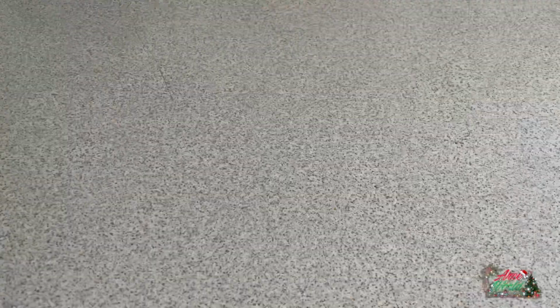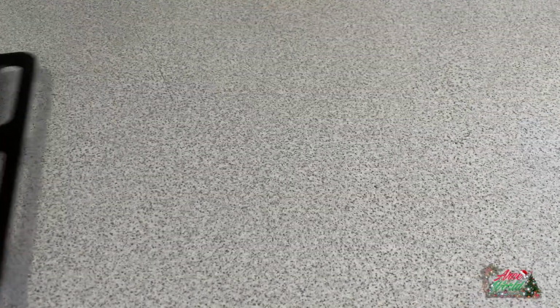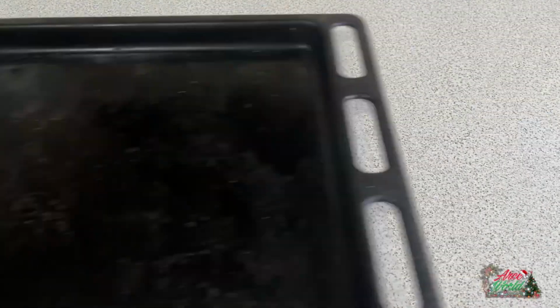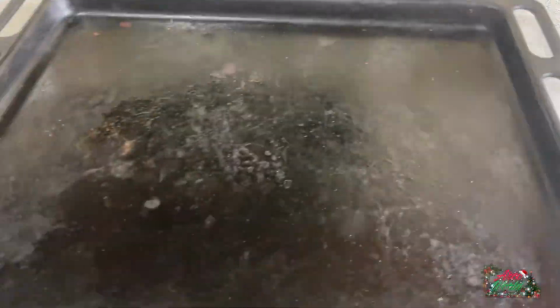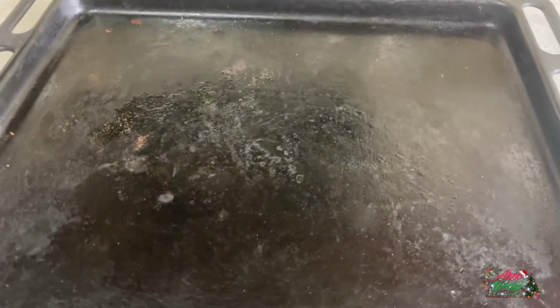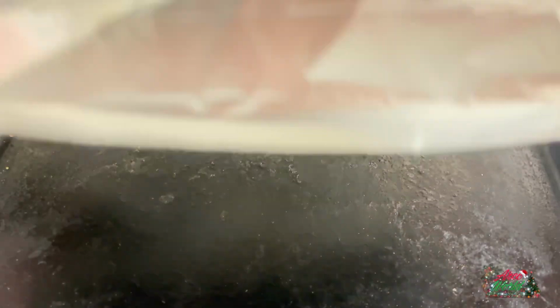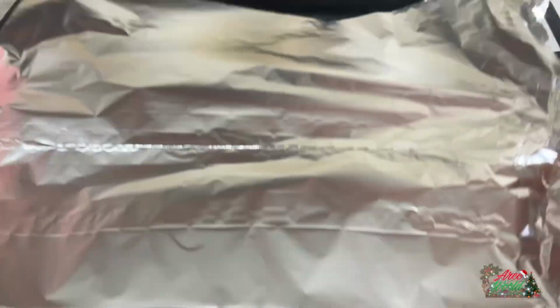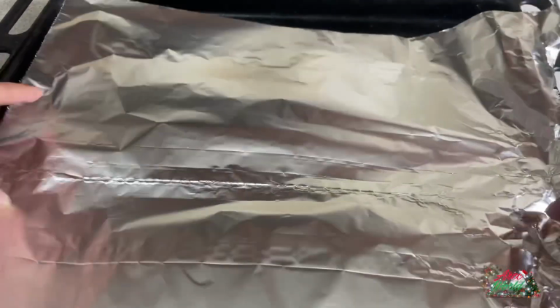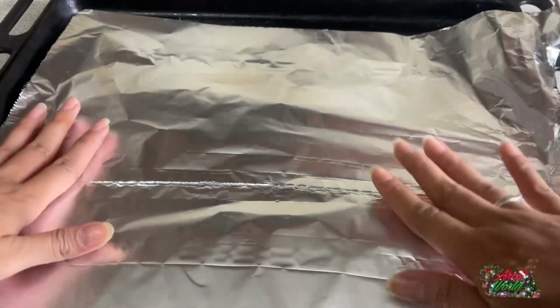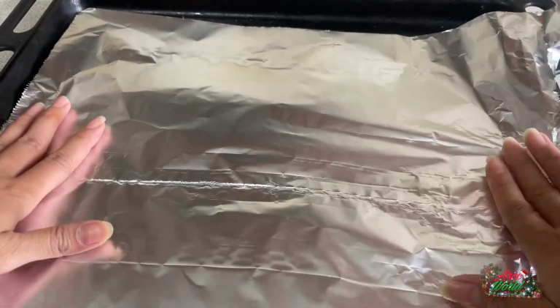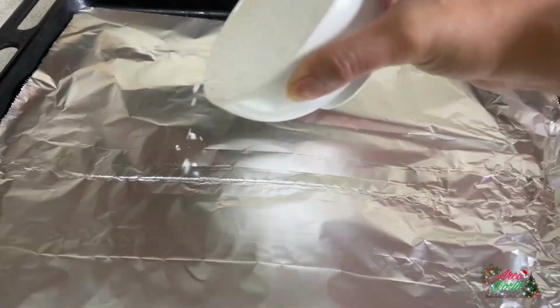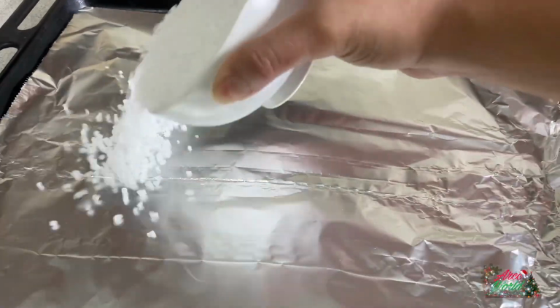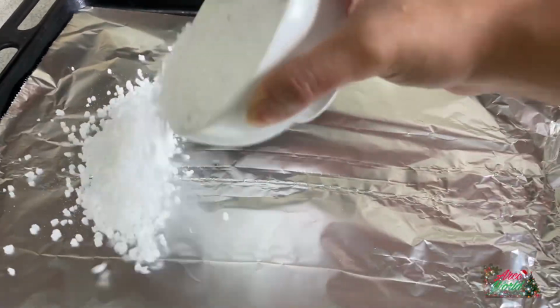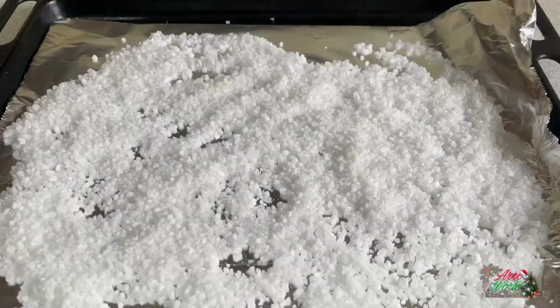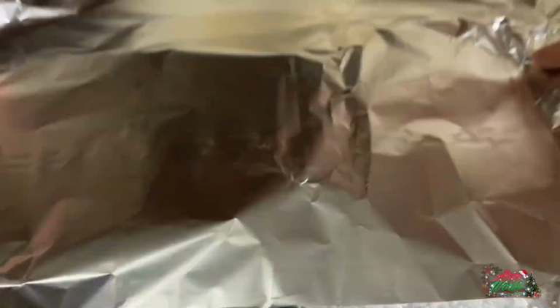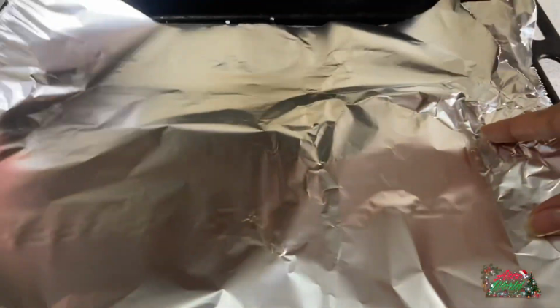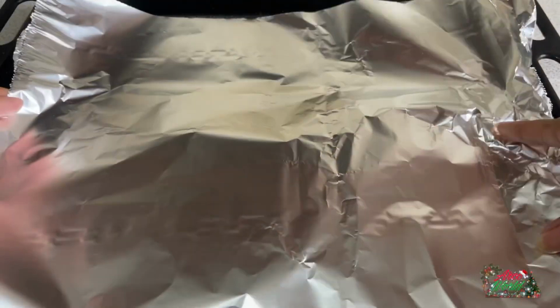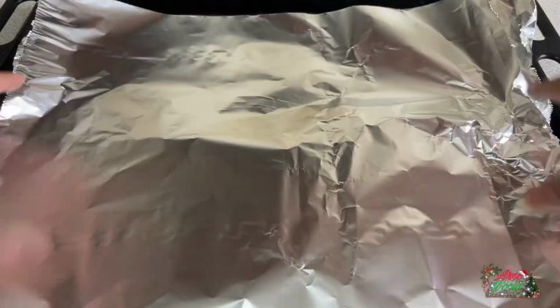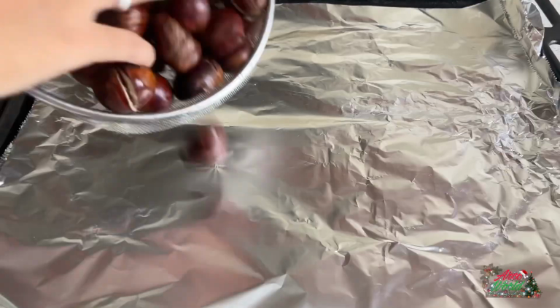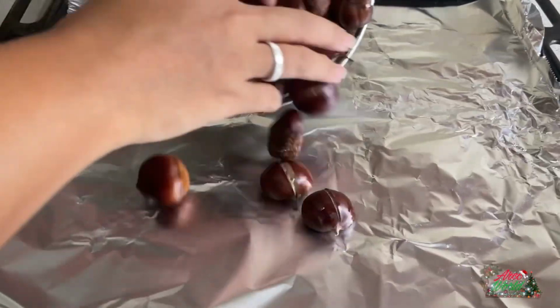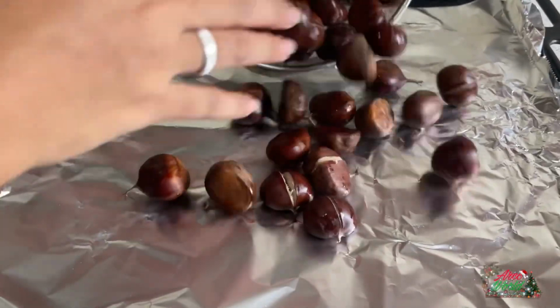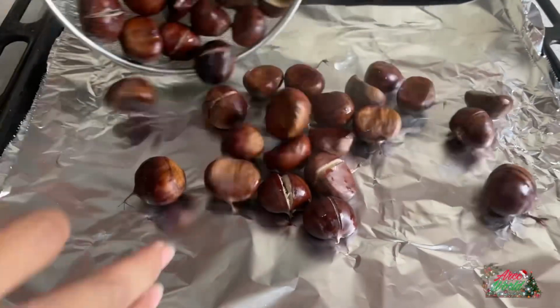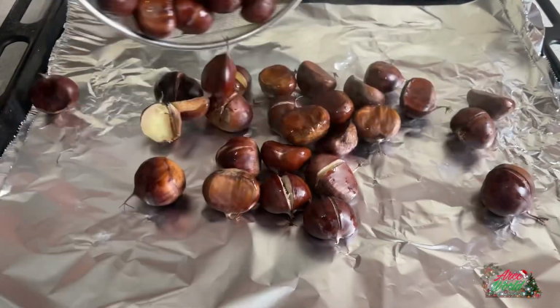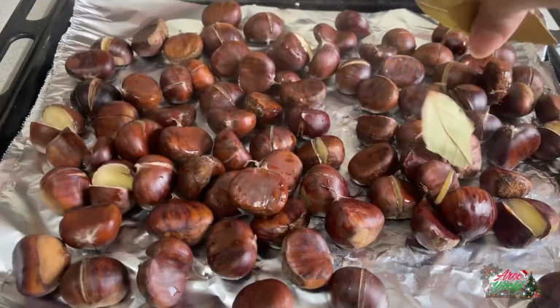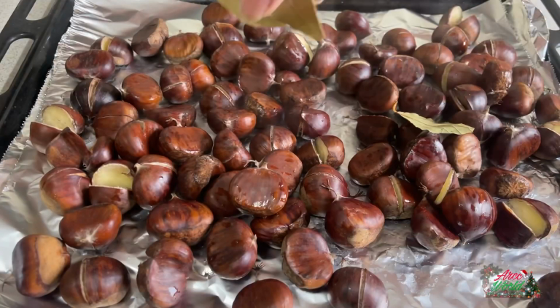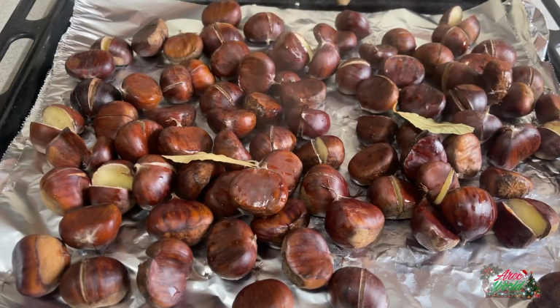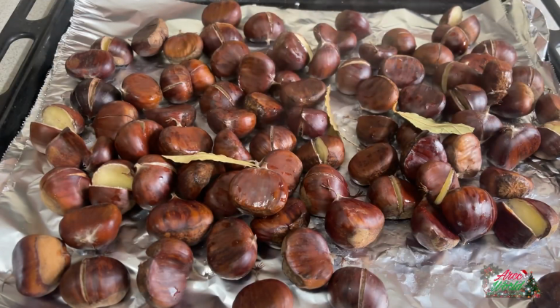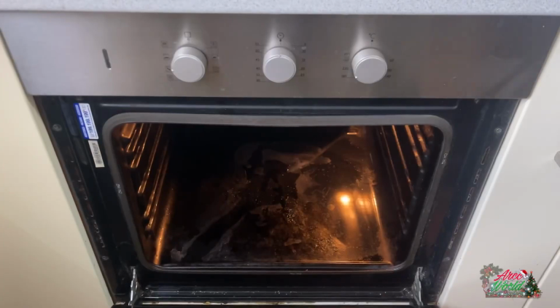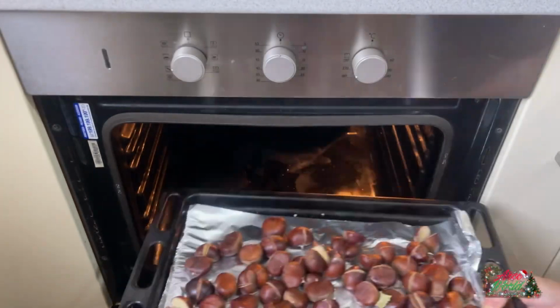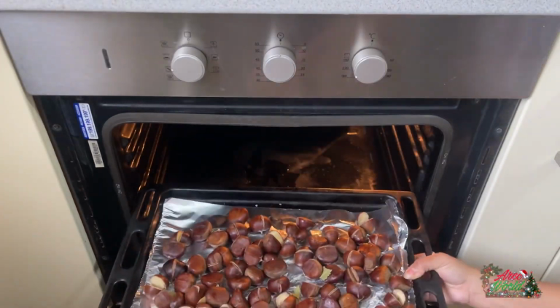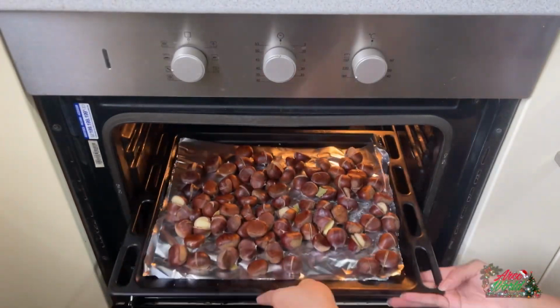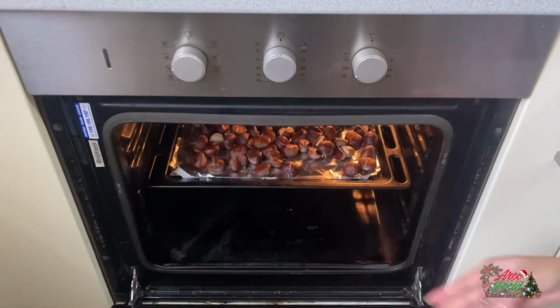In the meanwhile, get a tray, put on aluminum foil, add the salt, and cover it with foil. Then, add the chestnuts and bay leaves. Cook for 20 to 30 minutes.